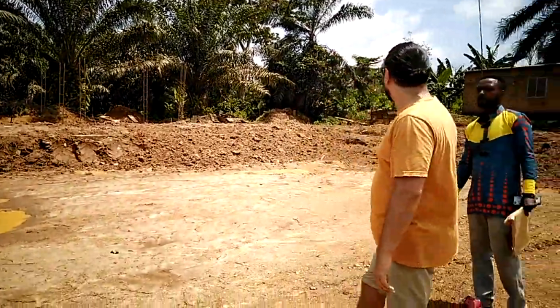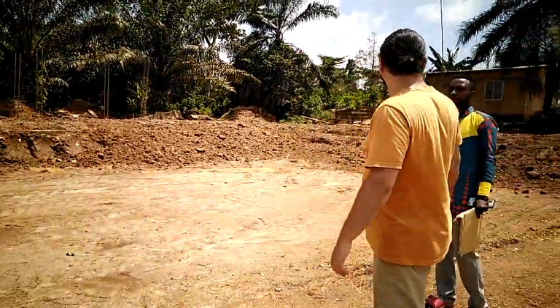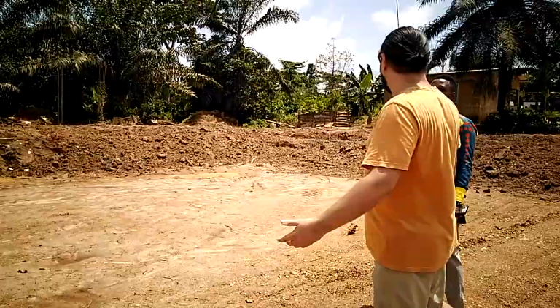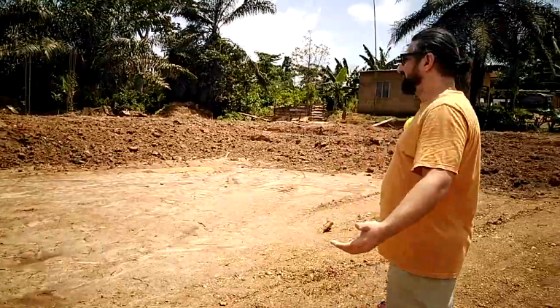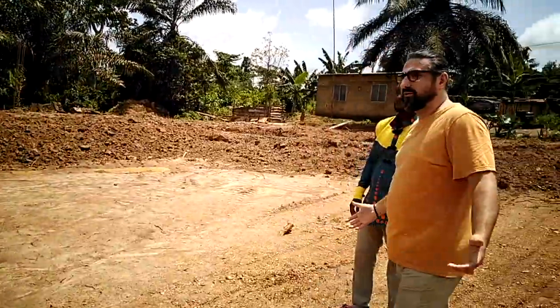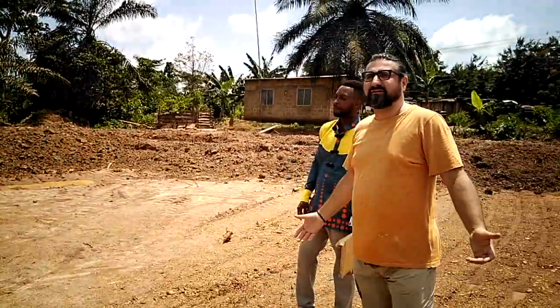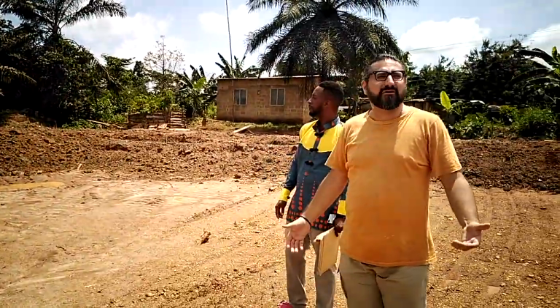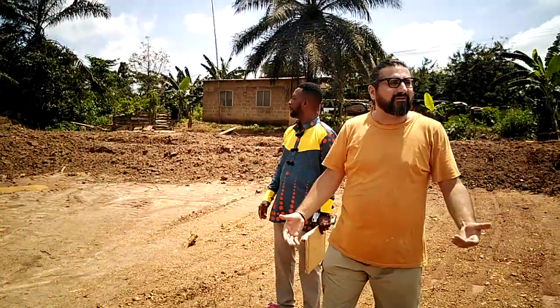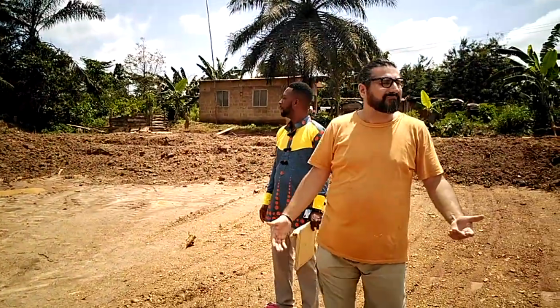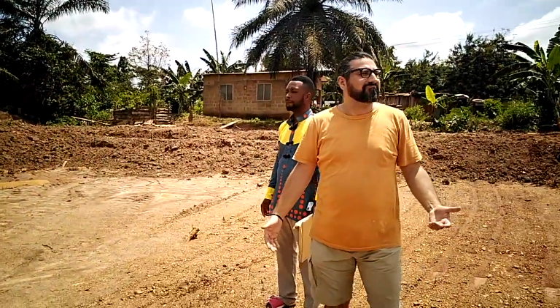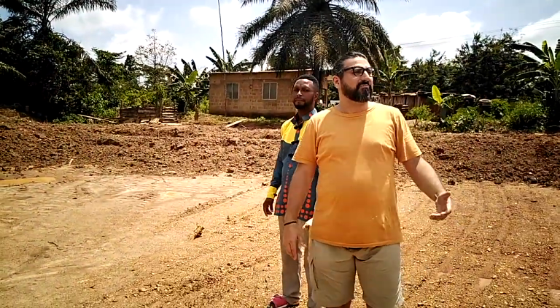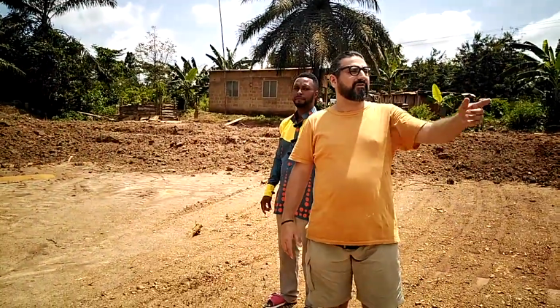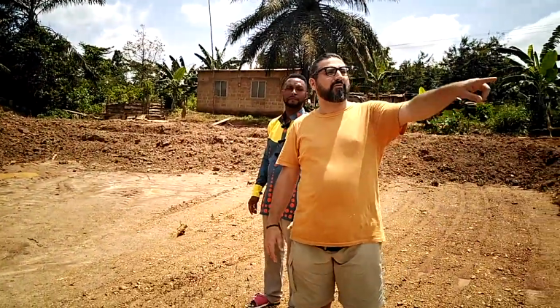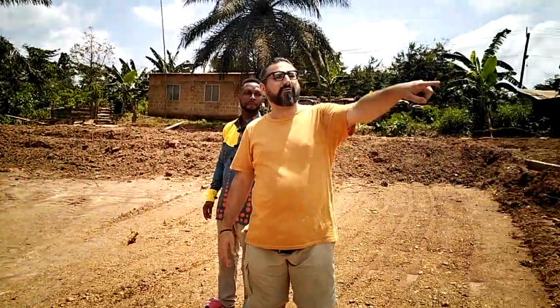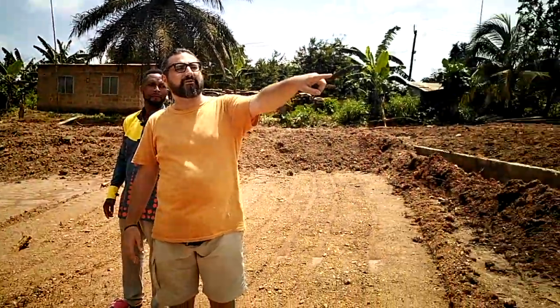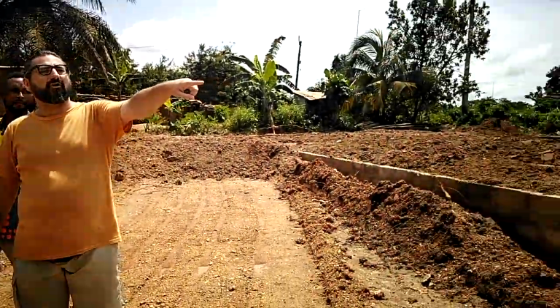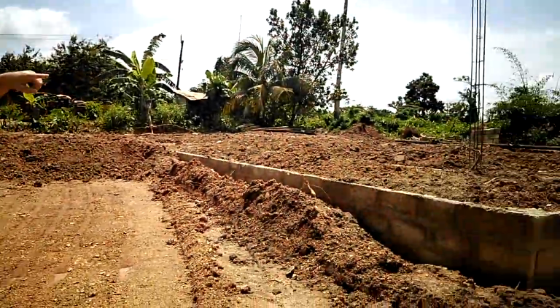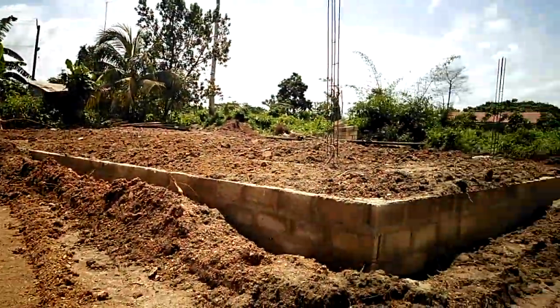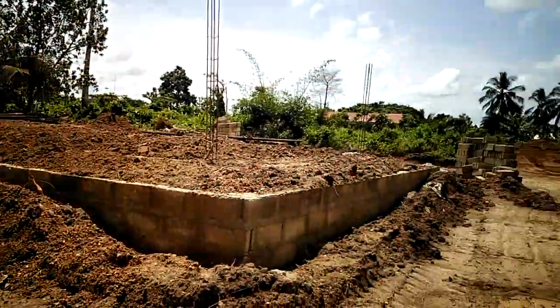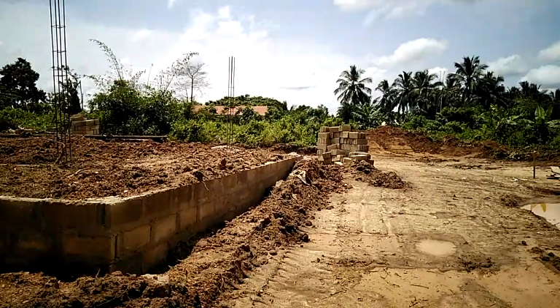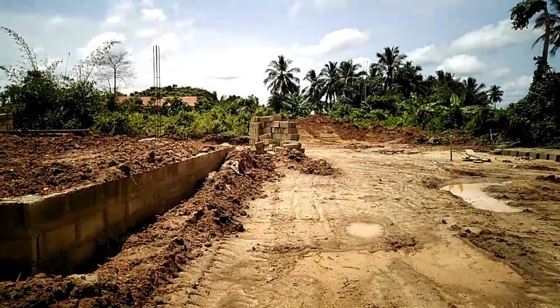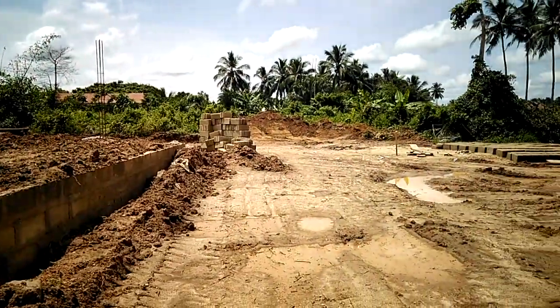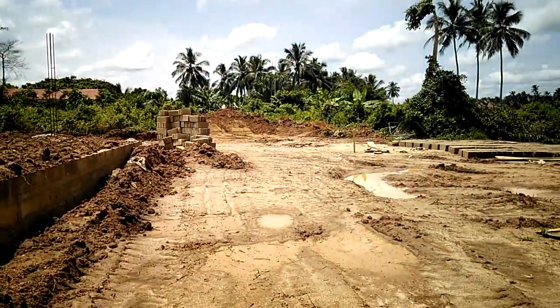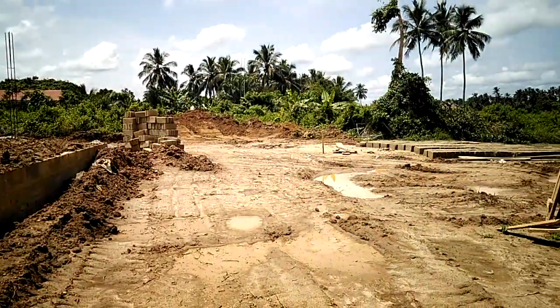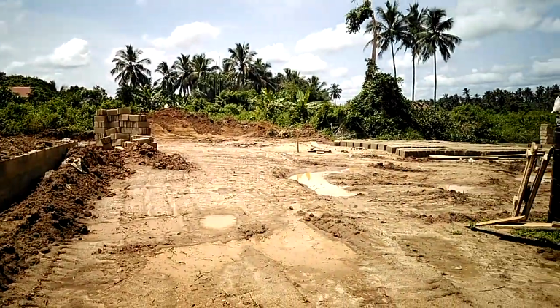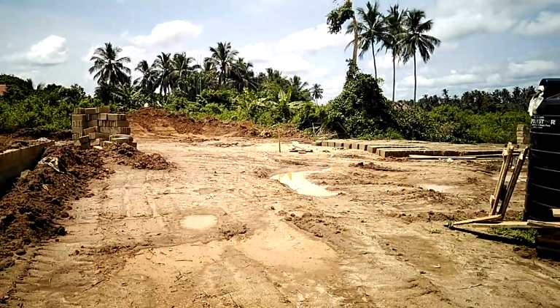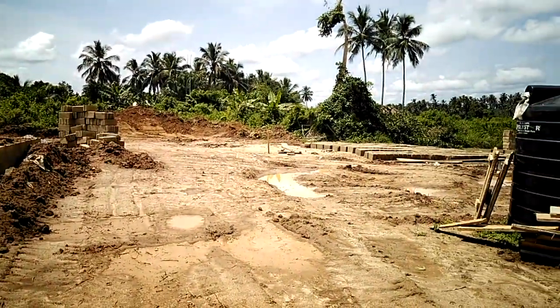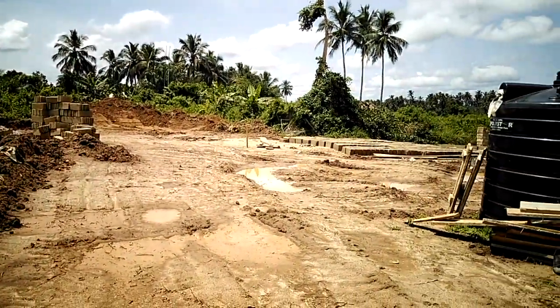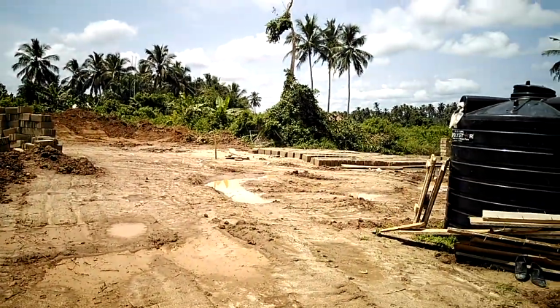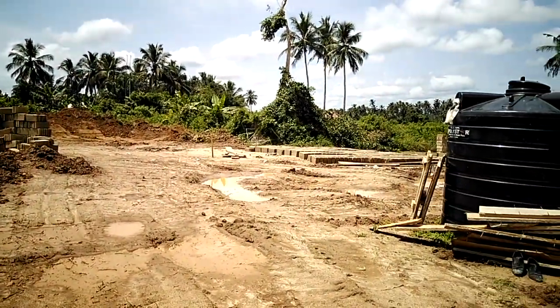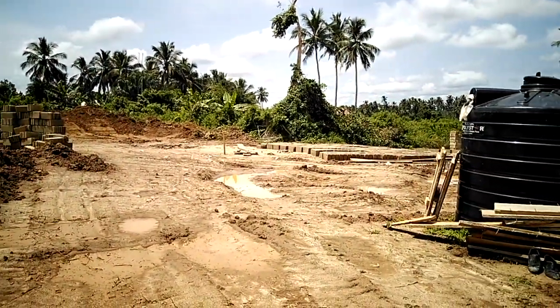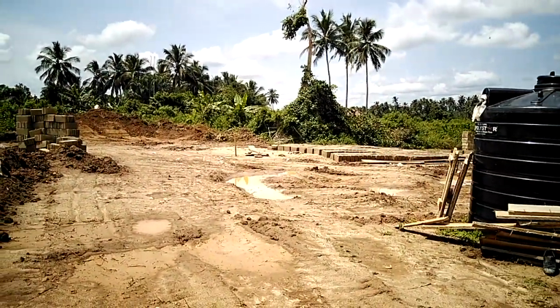The work is coming along pretty good. We're also building our own onsite brick production facility.